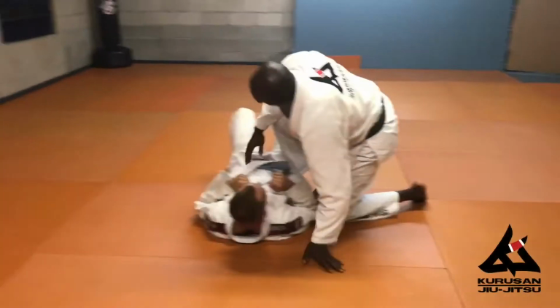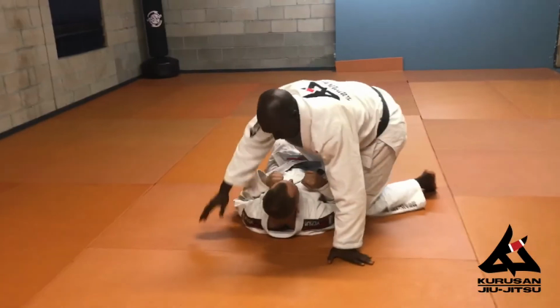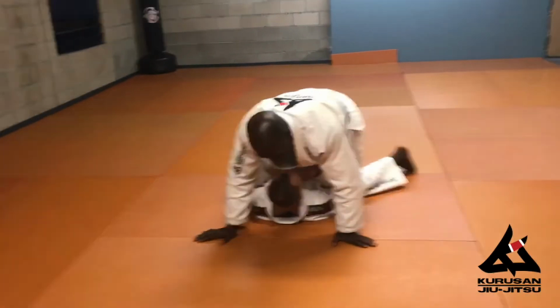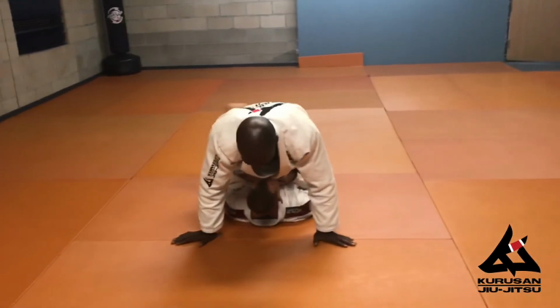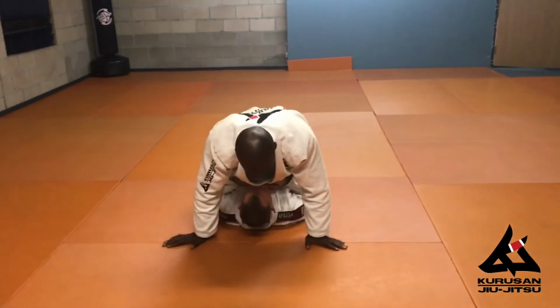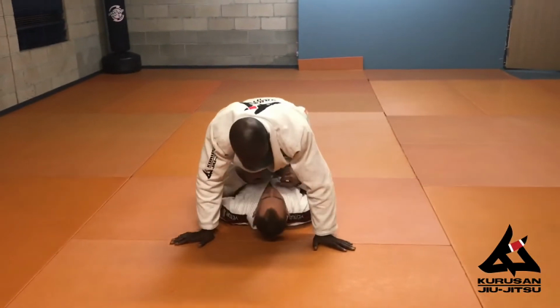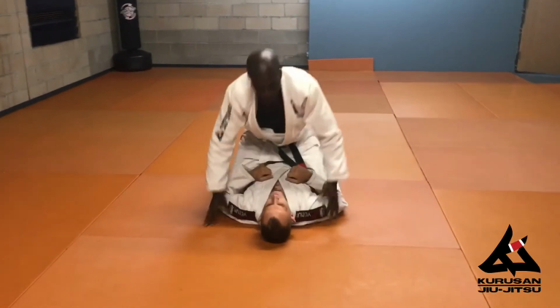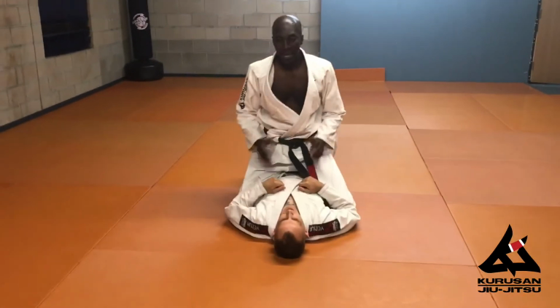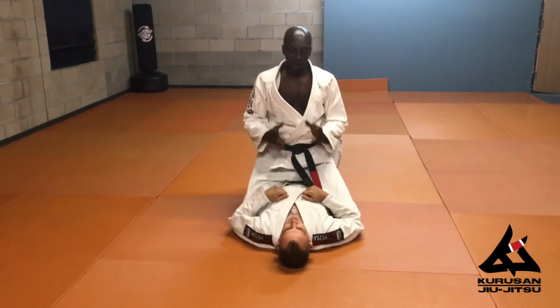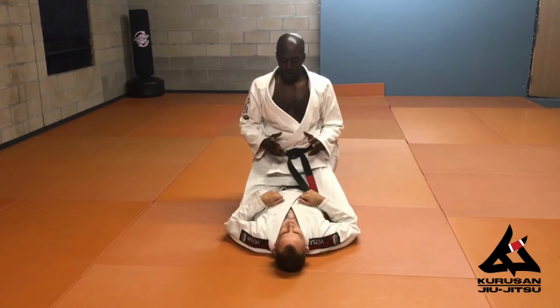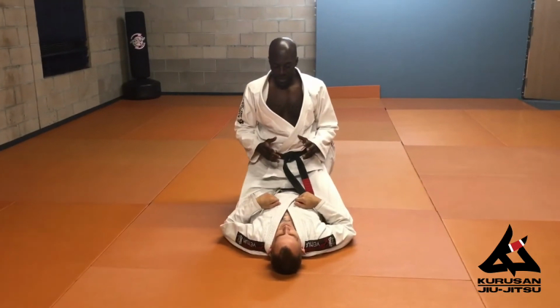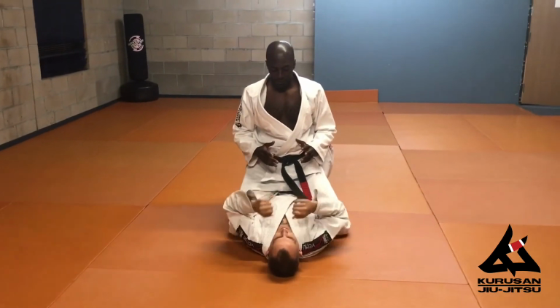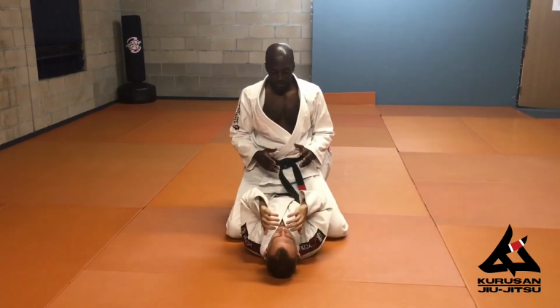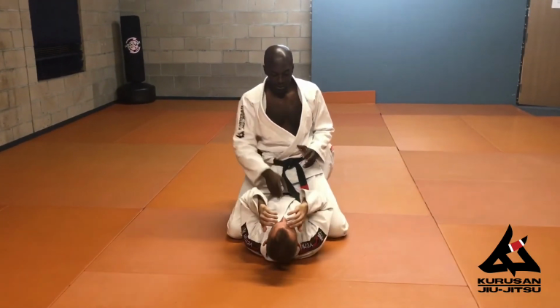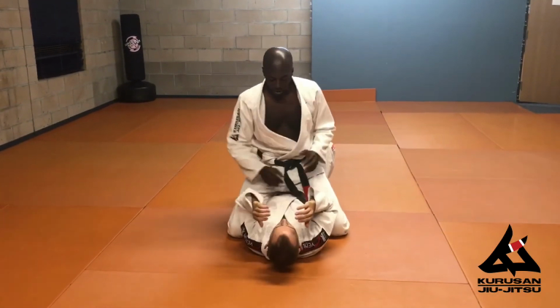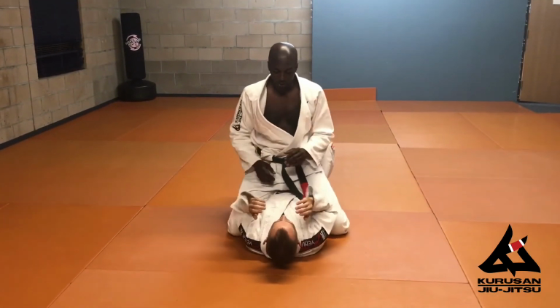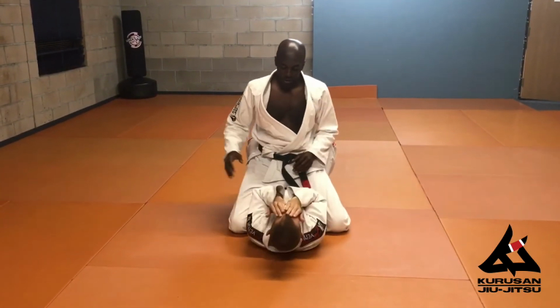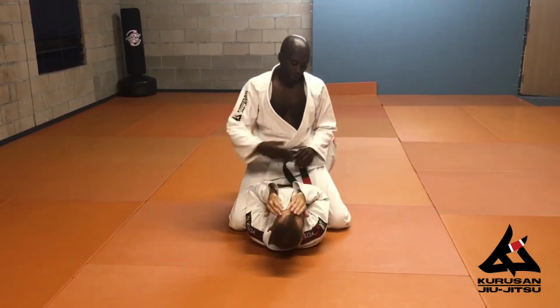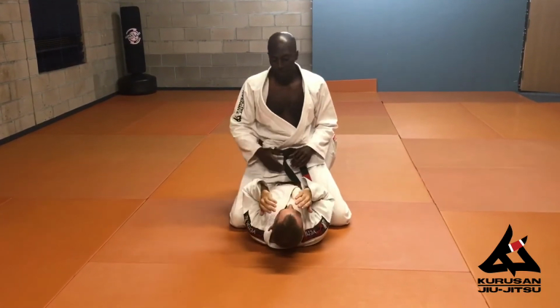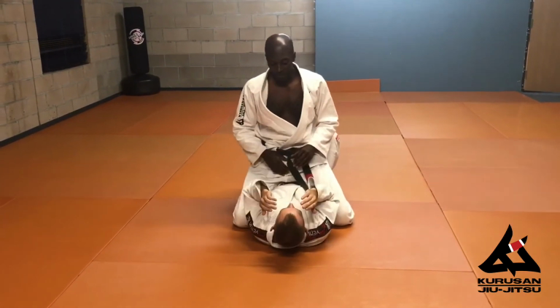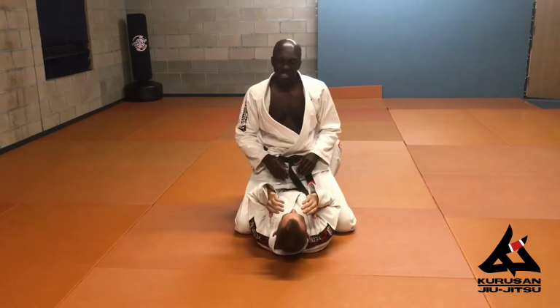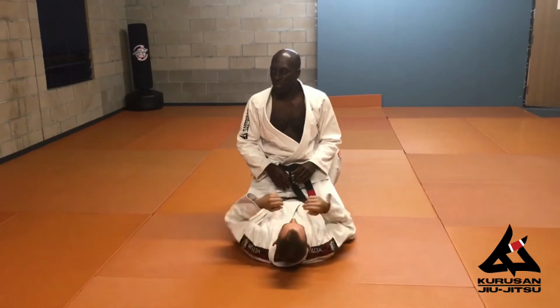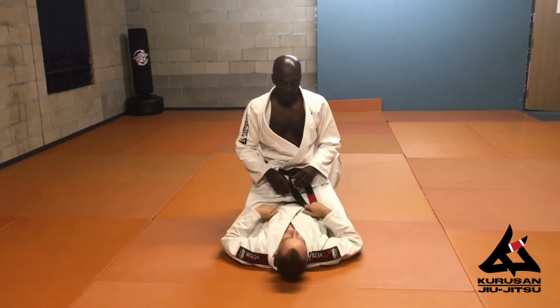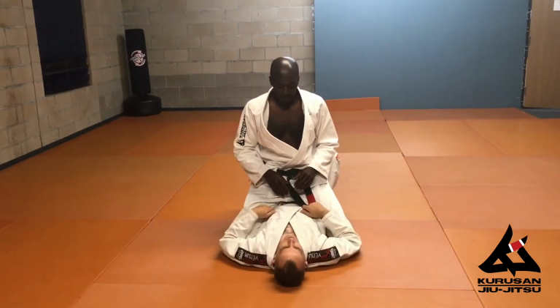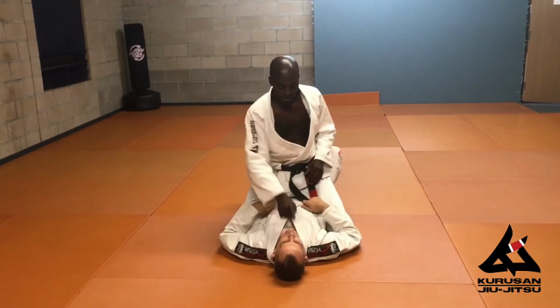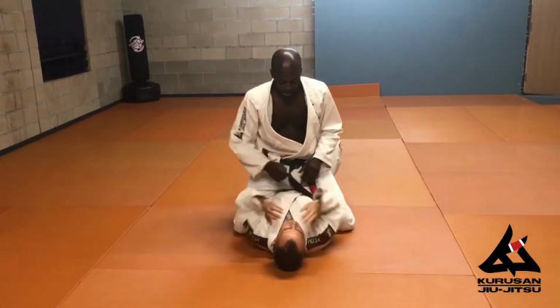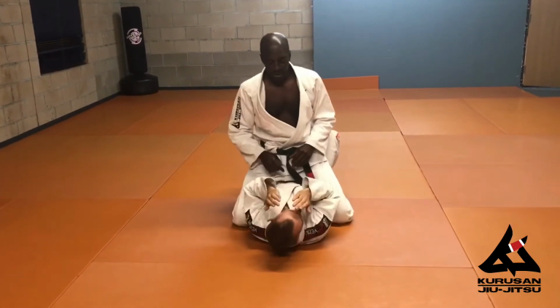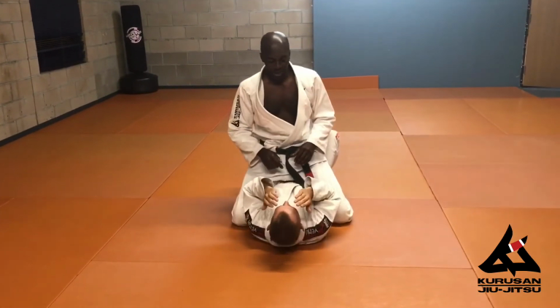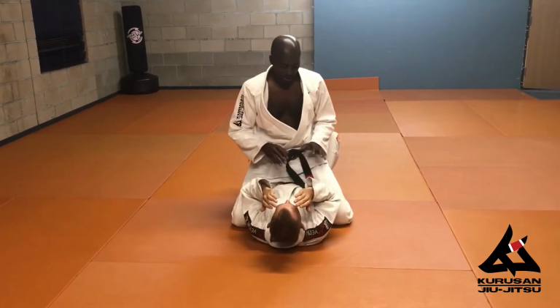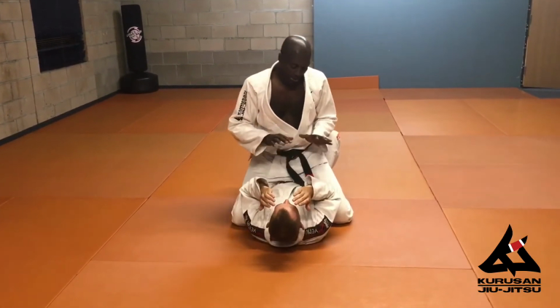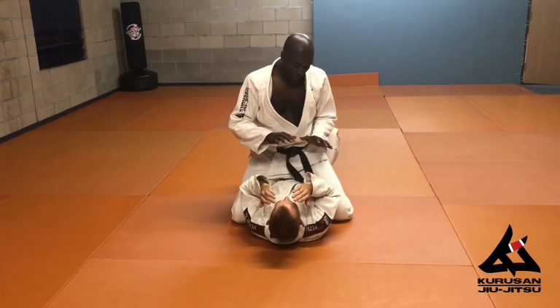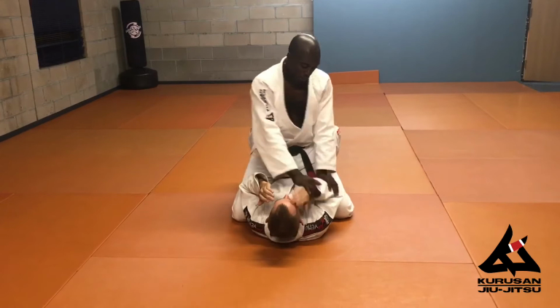I'm in mount already, we did the takedown, and I want to go for an Americana. I can touch his nose, or slap him. Touching your nose is better, it's more stabilized — he doesn't like that. So I go two on one.